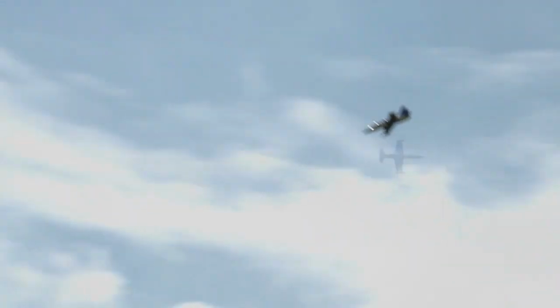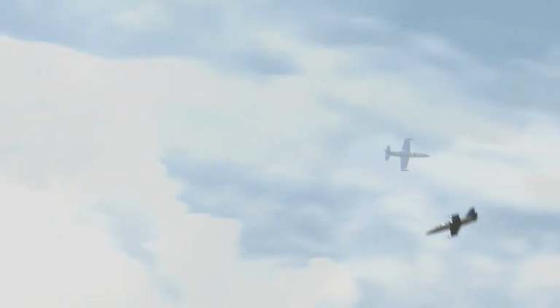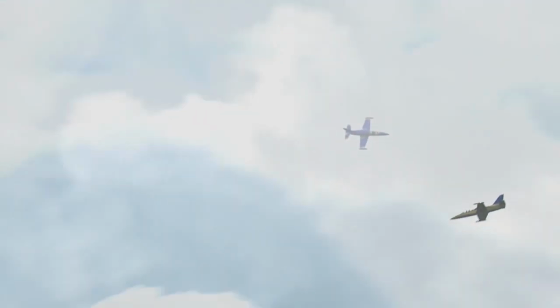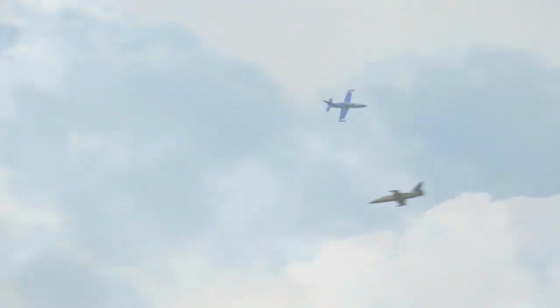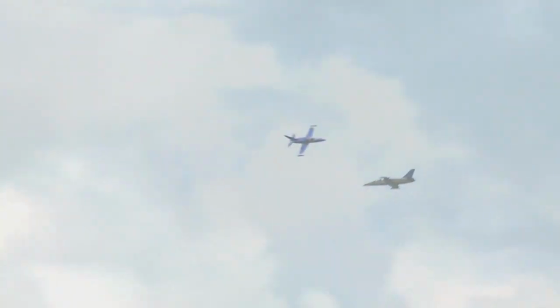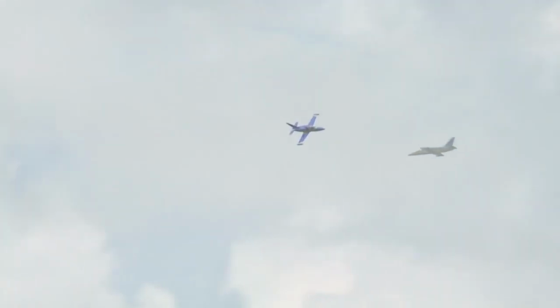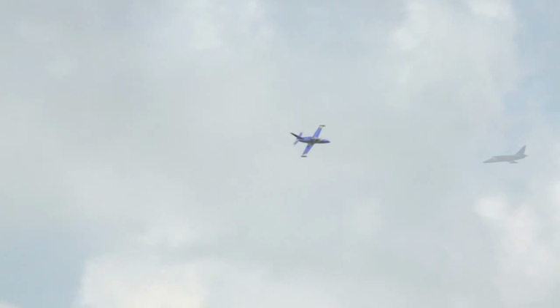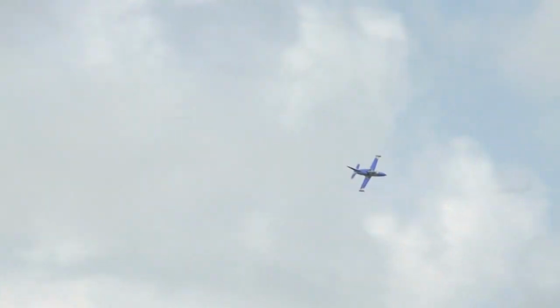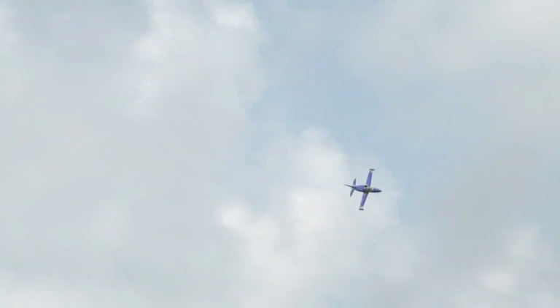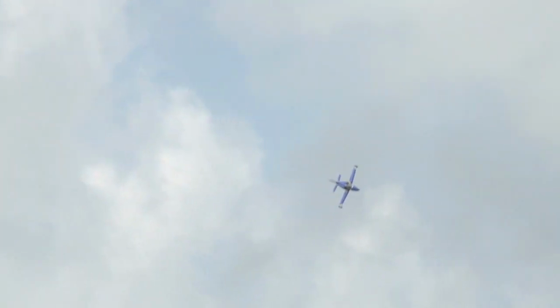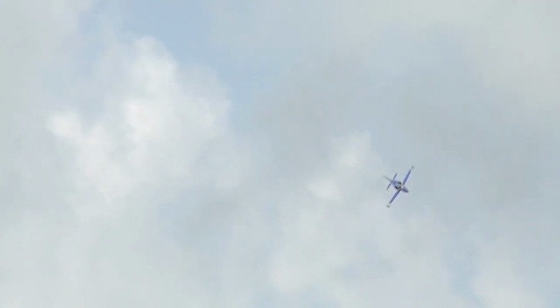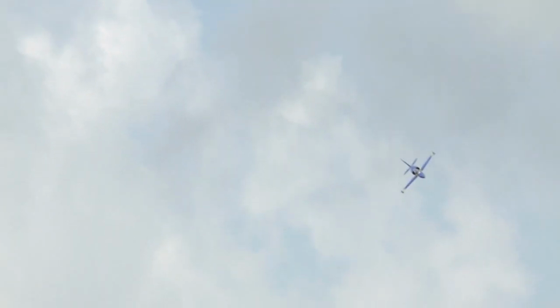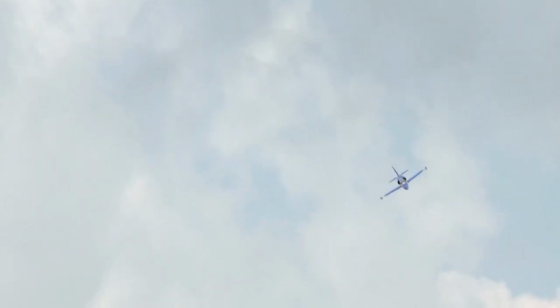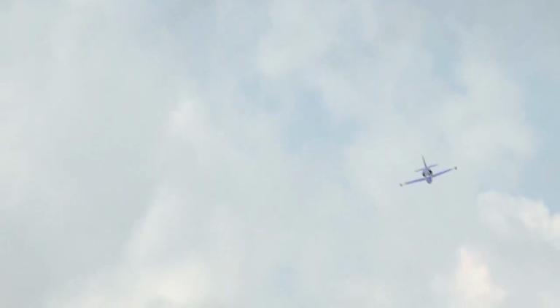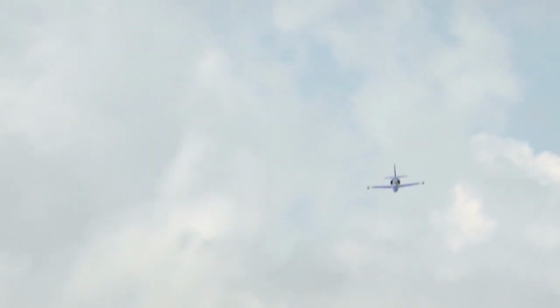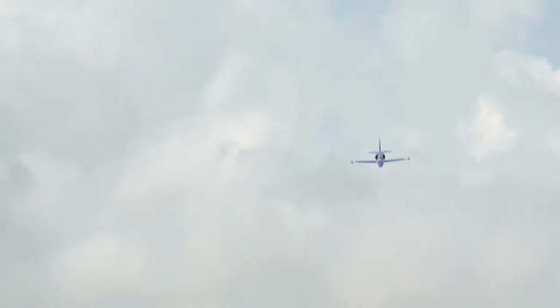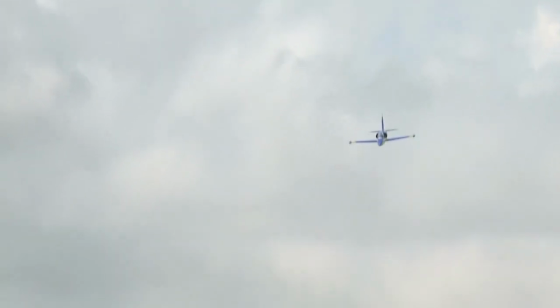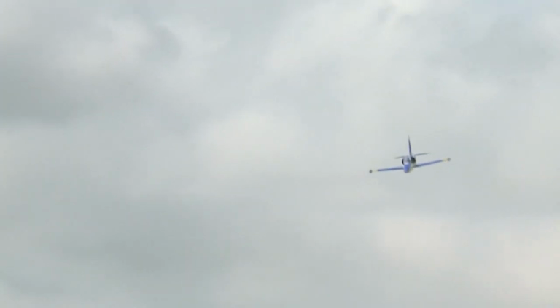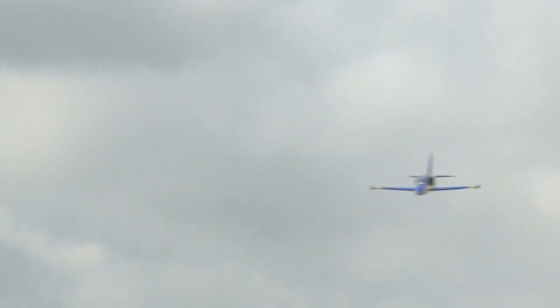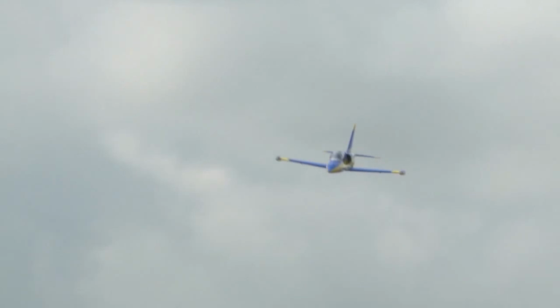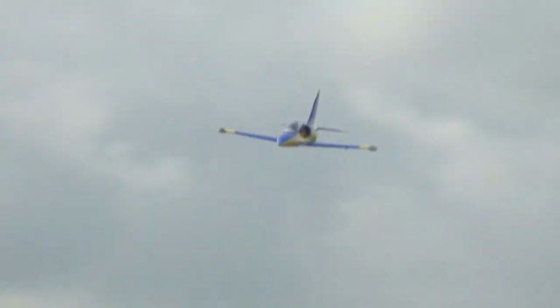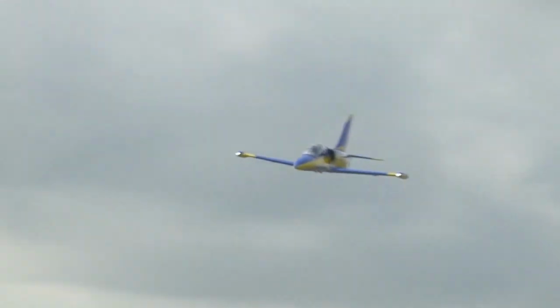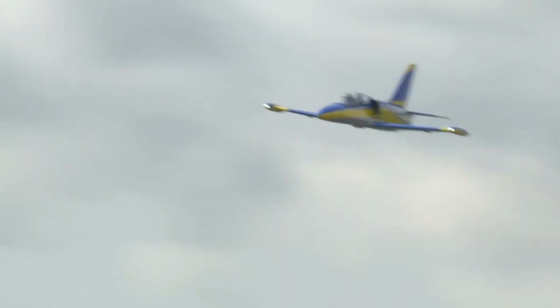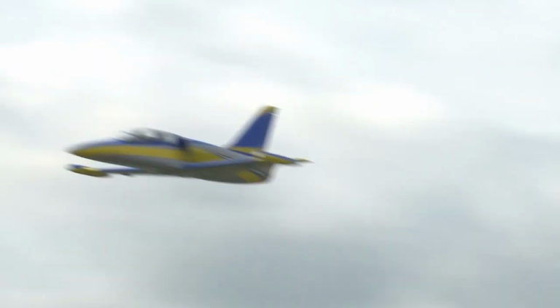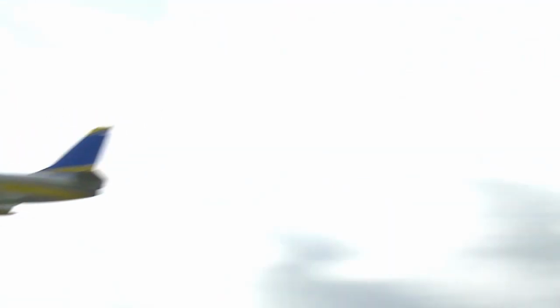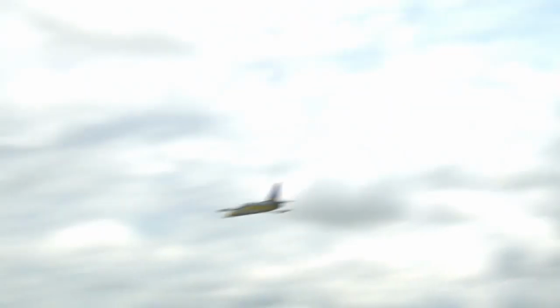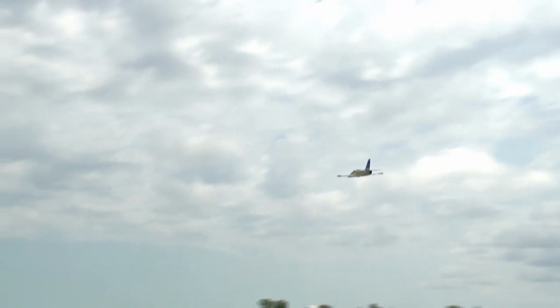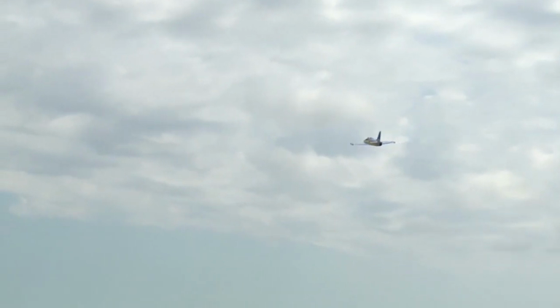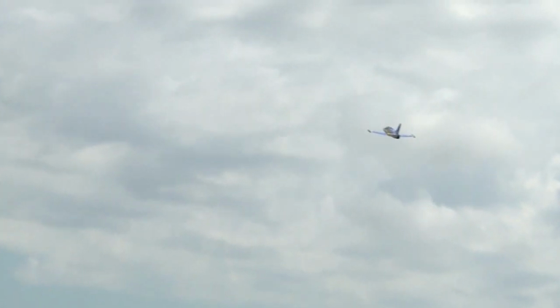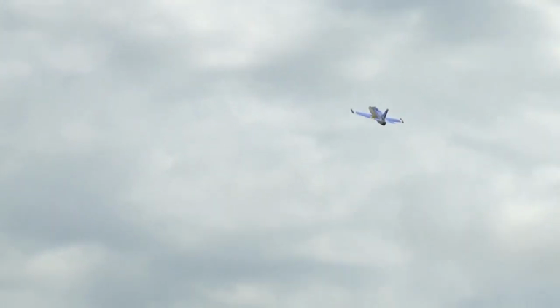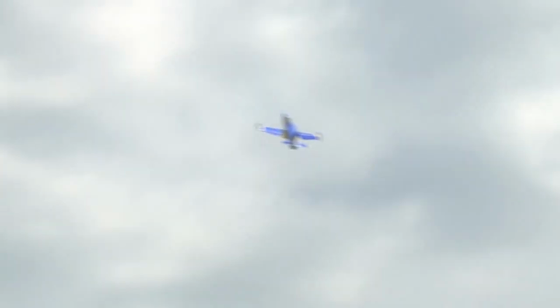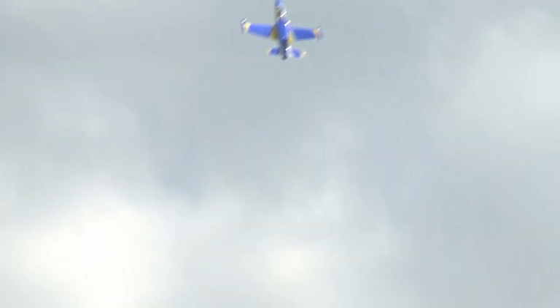What about the paint job here? Every year I see it with a different design. I try to do something different every time — it's a little bit fresh, not typical military colors, and I like it. It stands up really nice in the sky with the yellow contrasting with the blue.